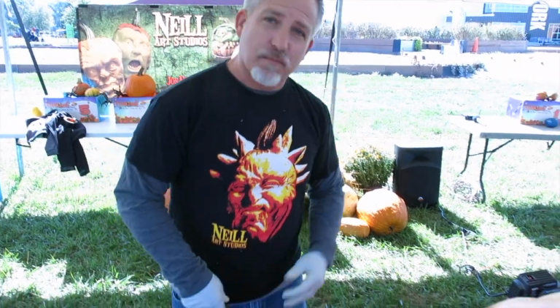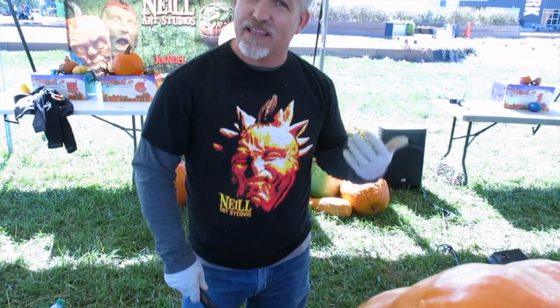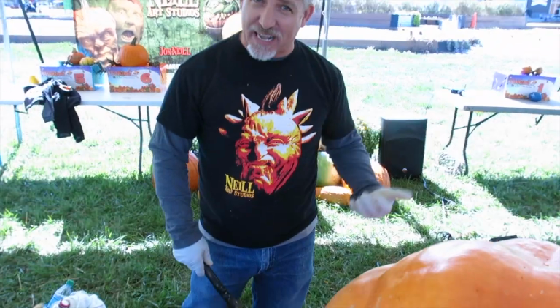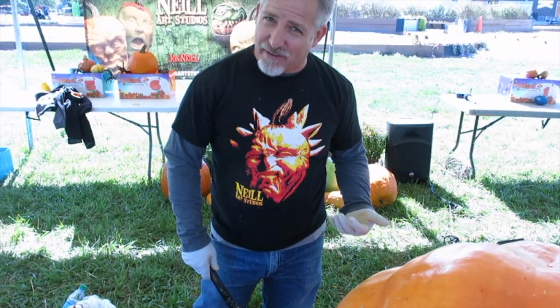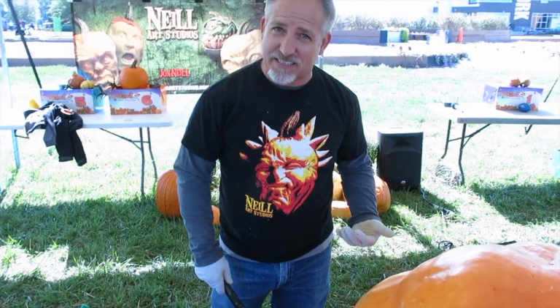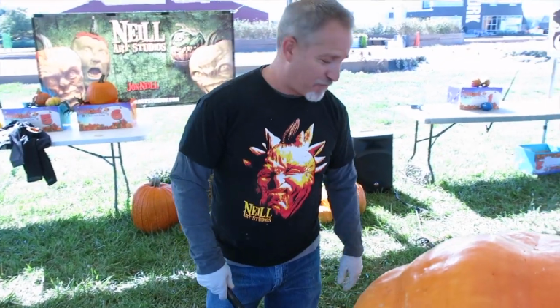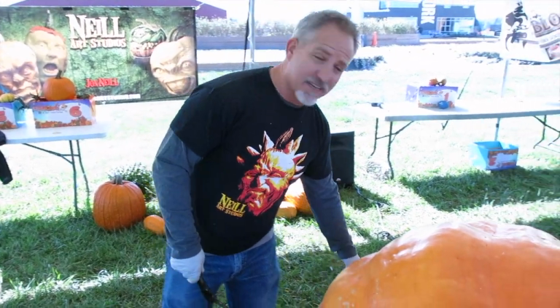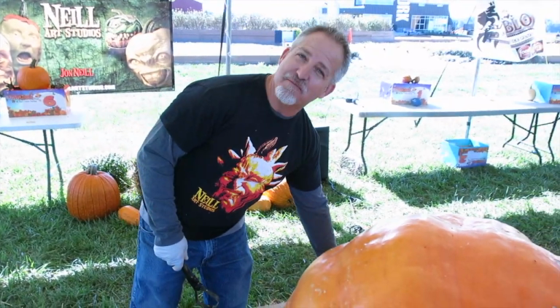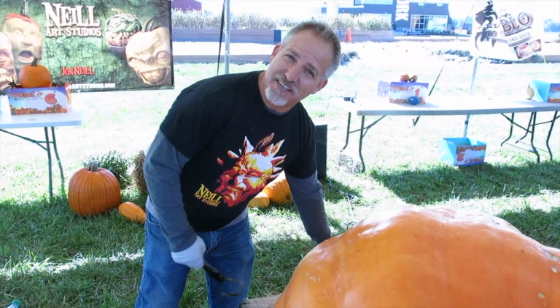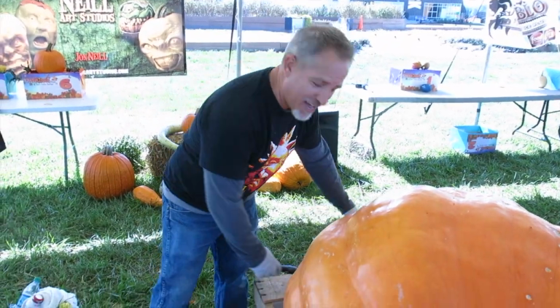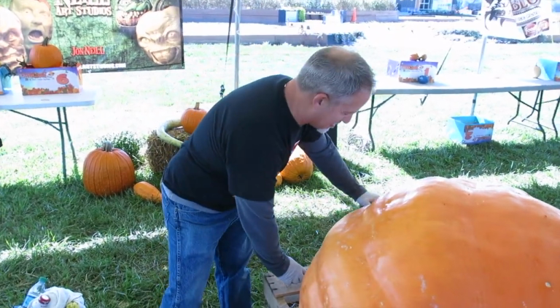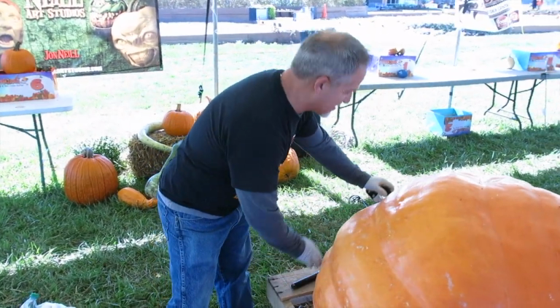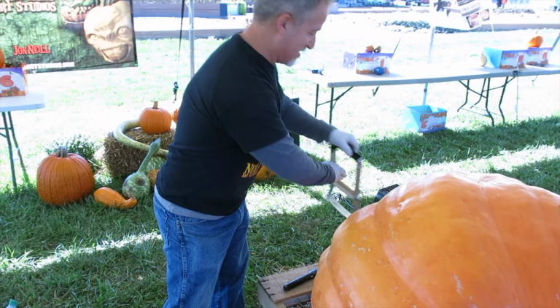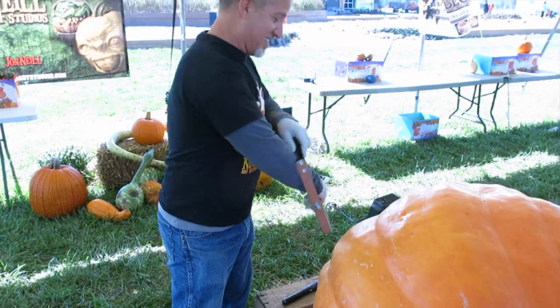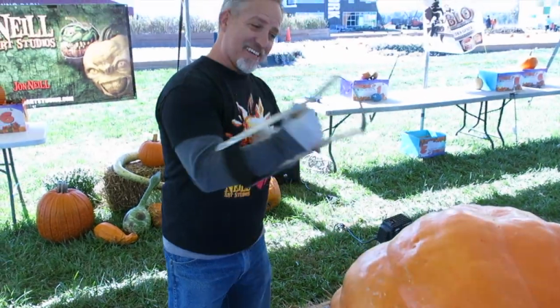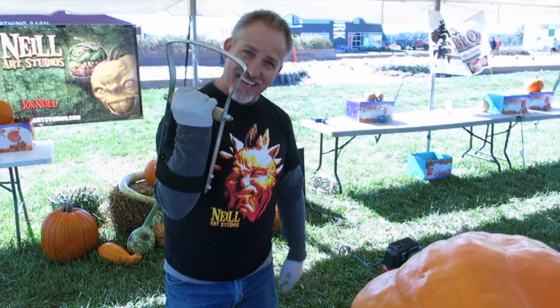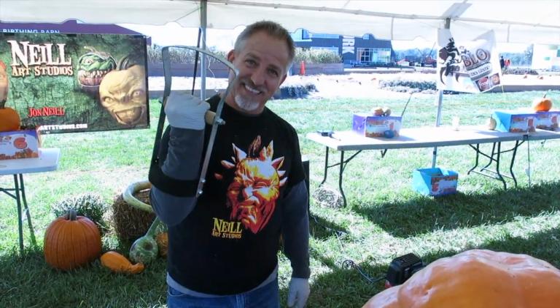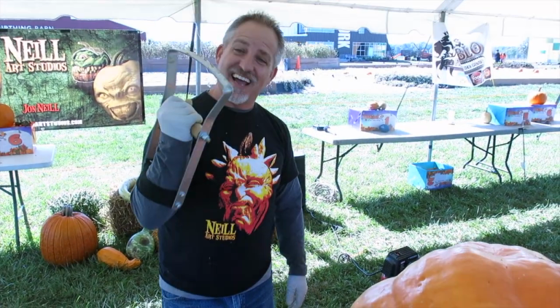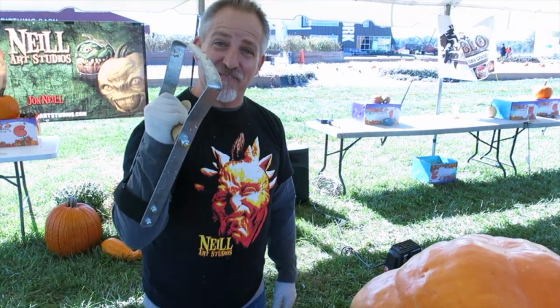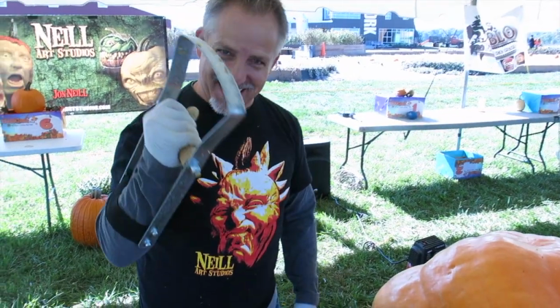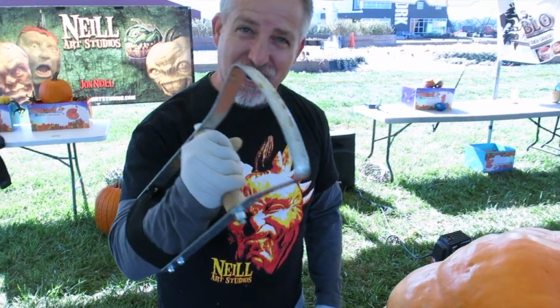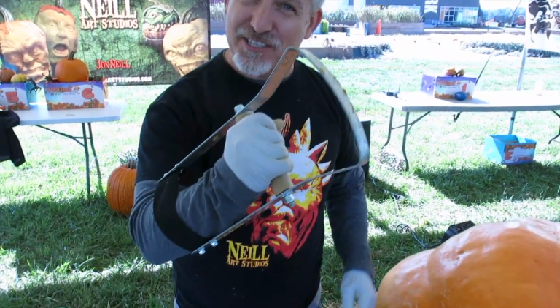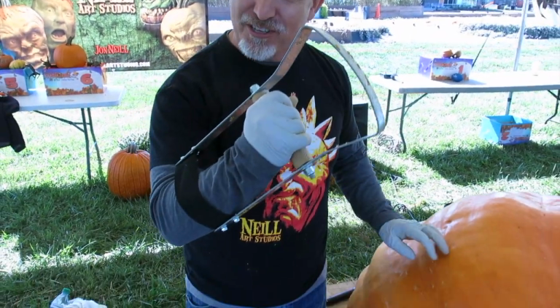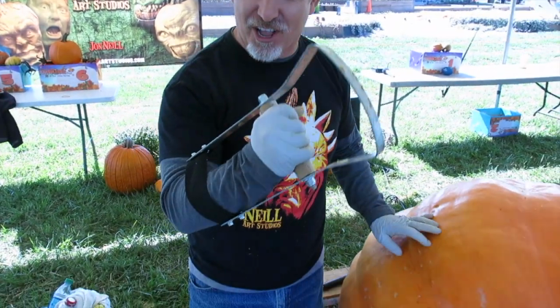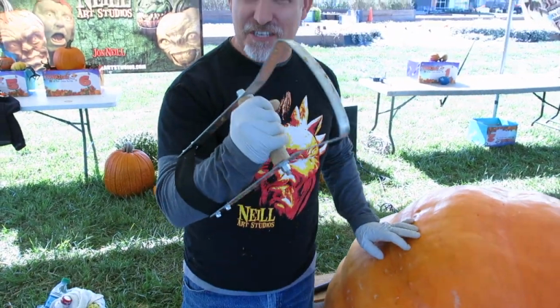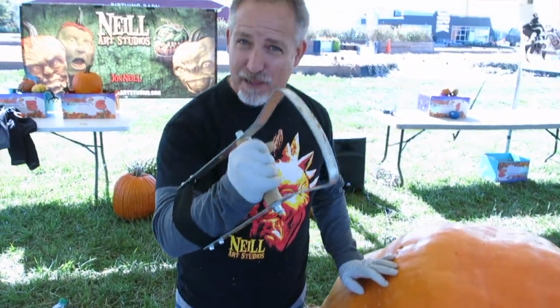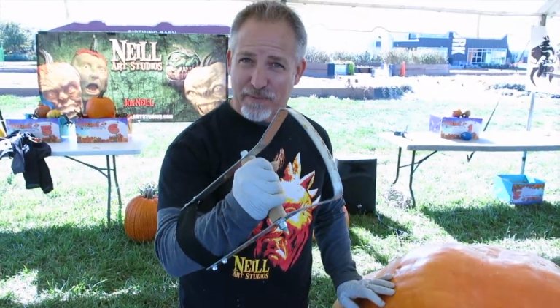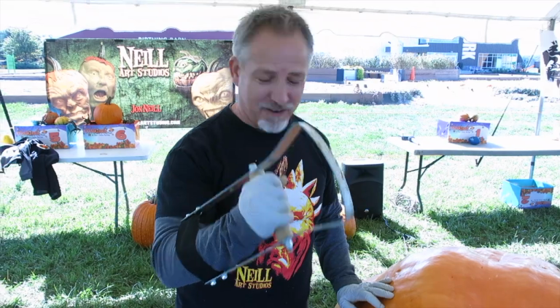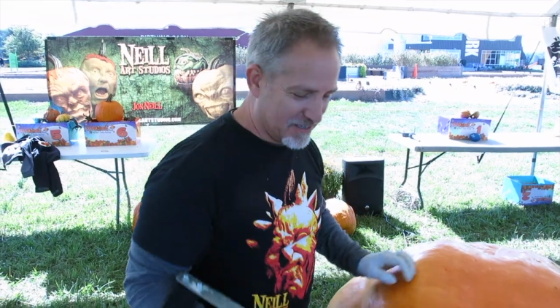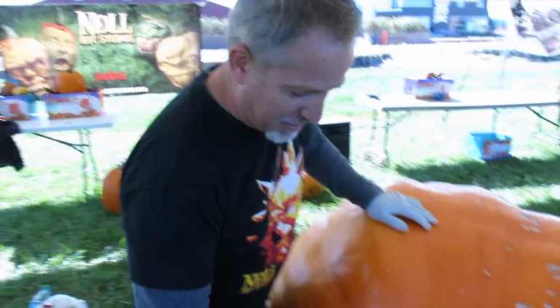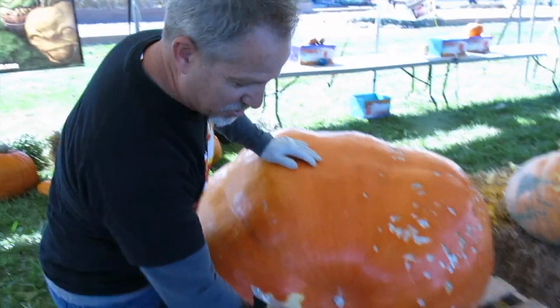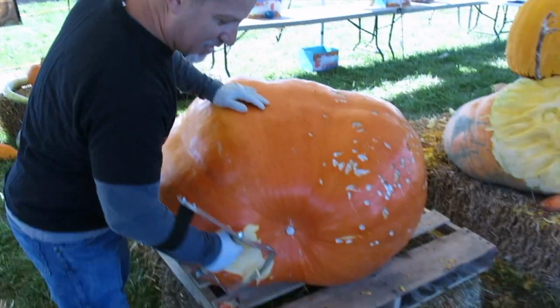But that's not fast enough for me, so I made something else. This. And it works like a charm. It's the world's largest pumpkin peeler, and it works just like this.